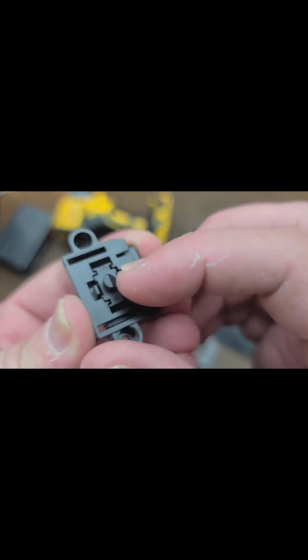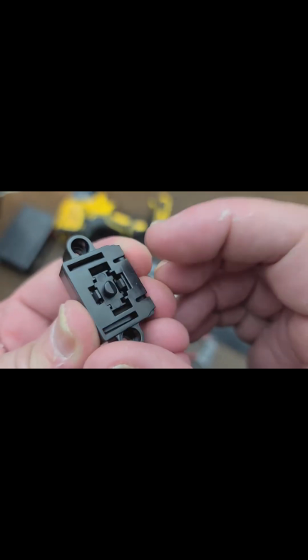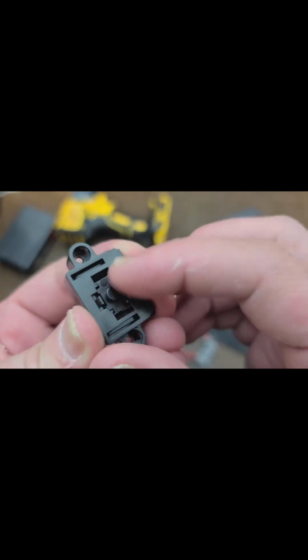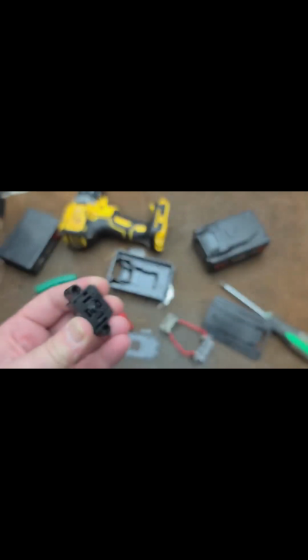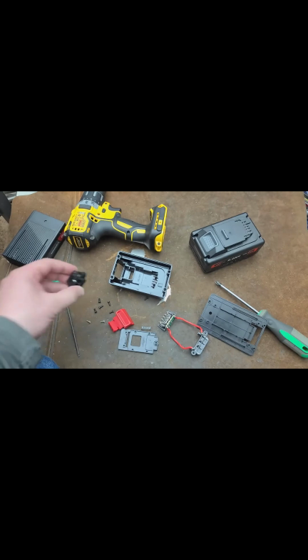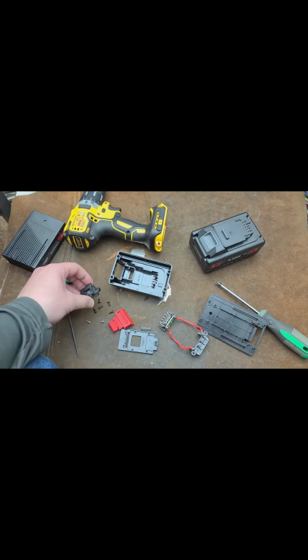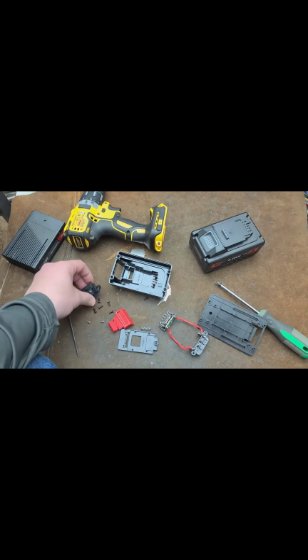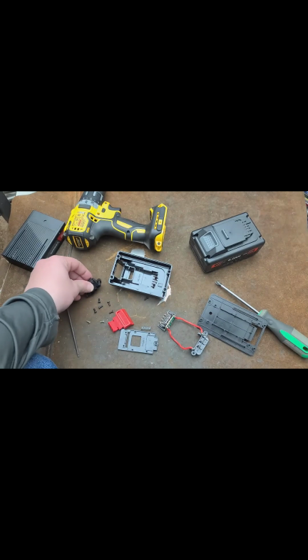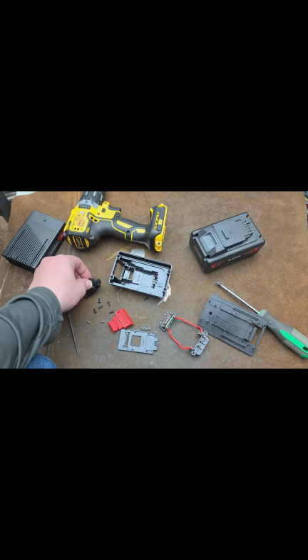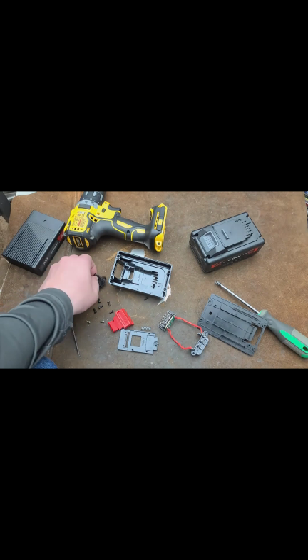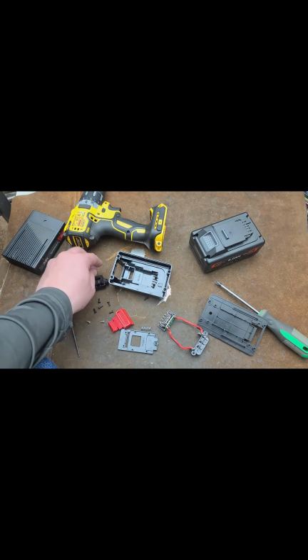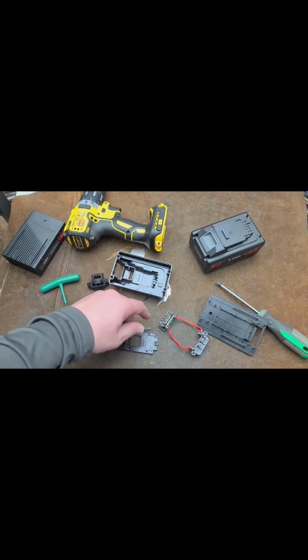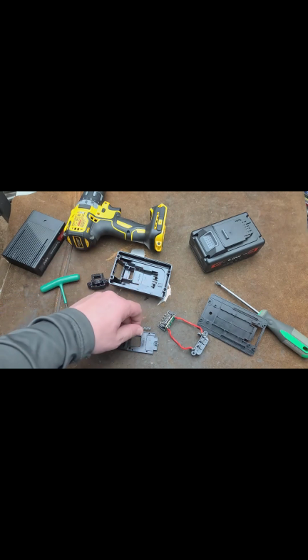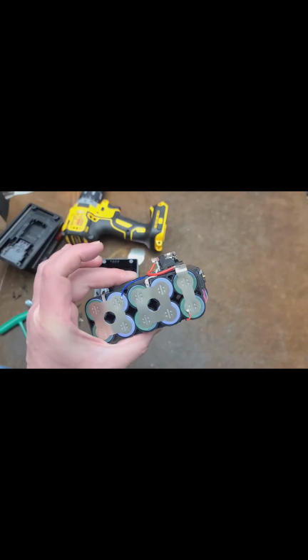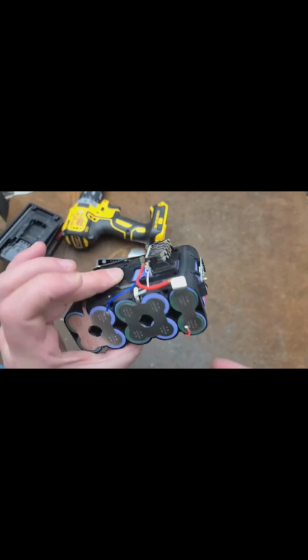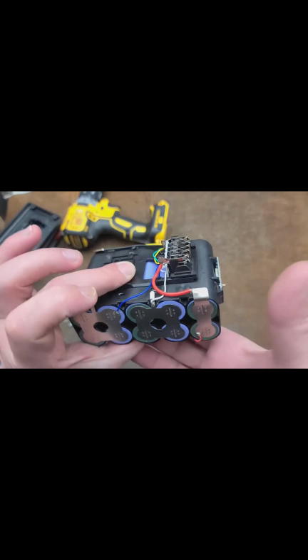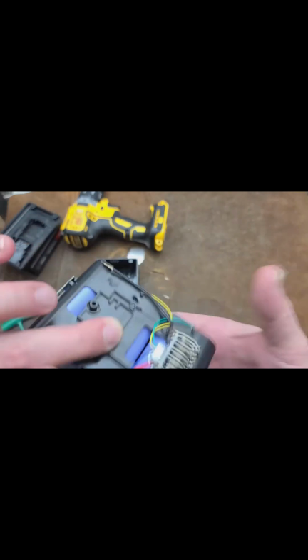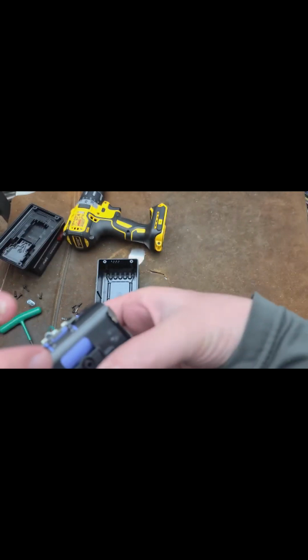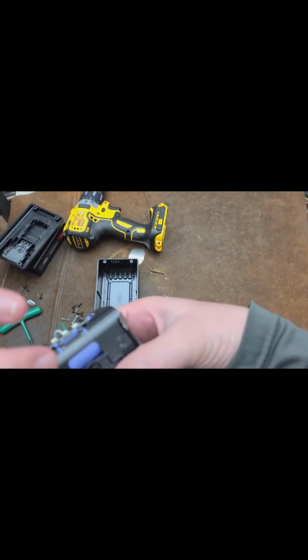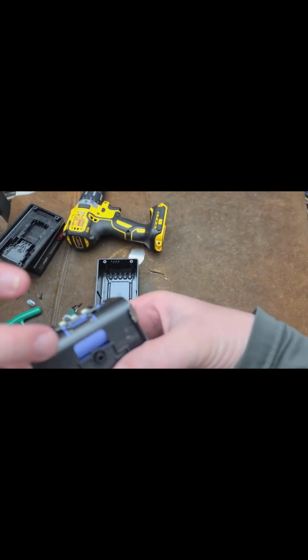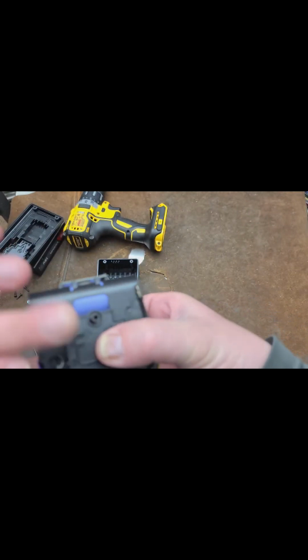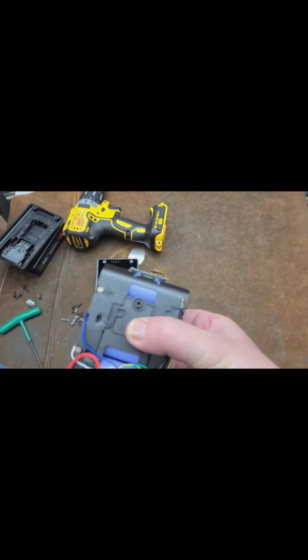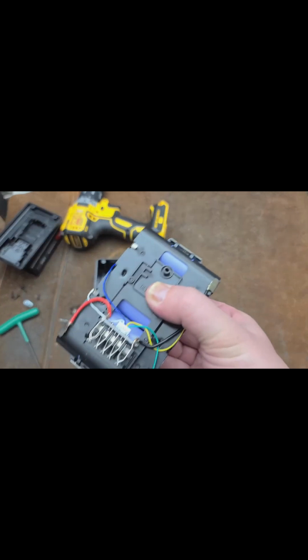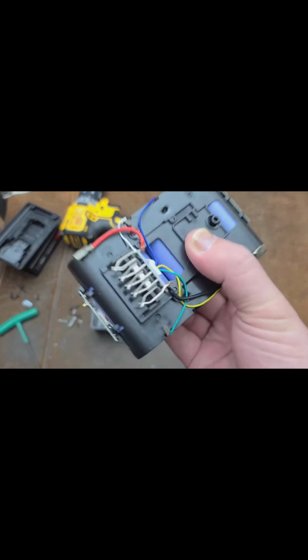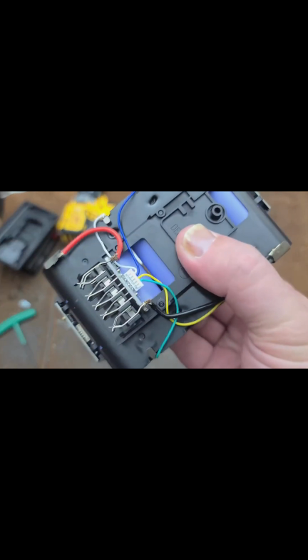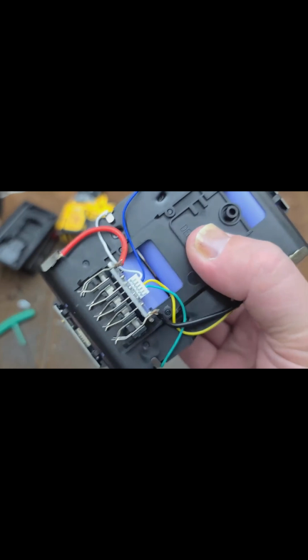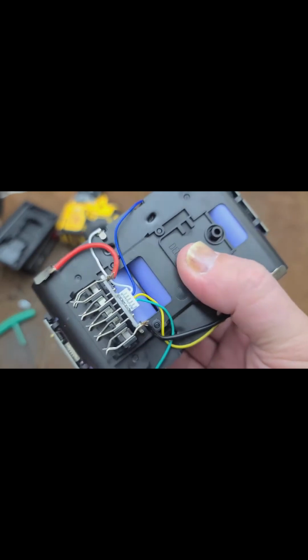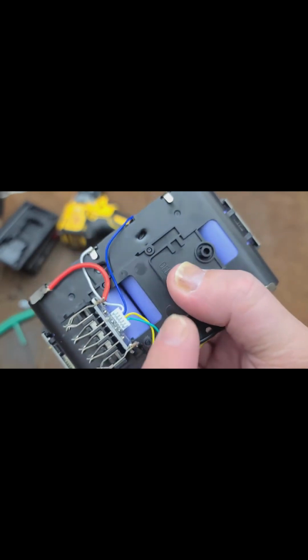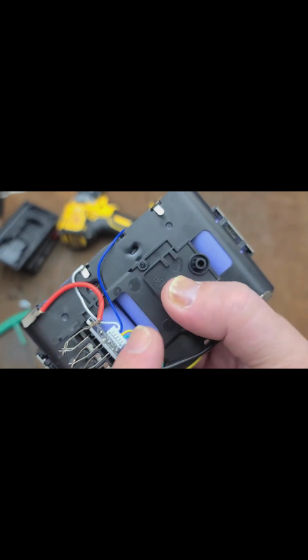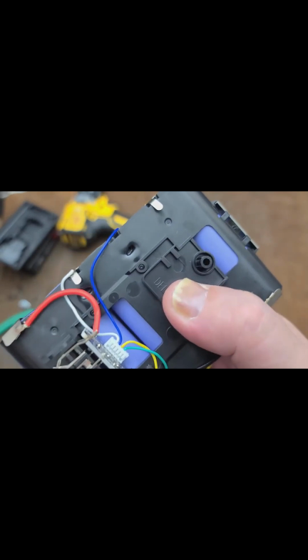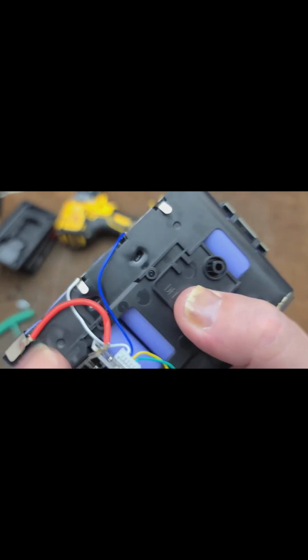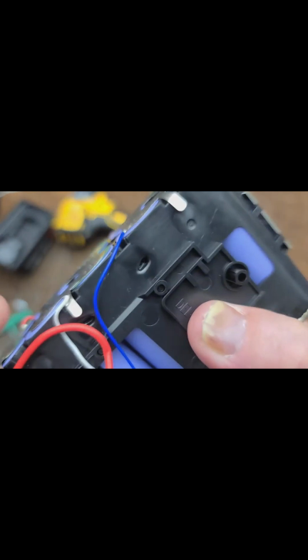They have a bunch of space — they should have made that a lot larger. Here we are looking at the cell pack, trying not to shock myself. We can see the proper balancing wires going around.